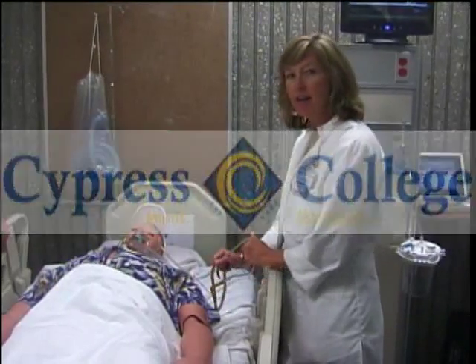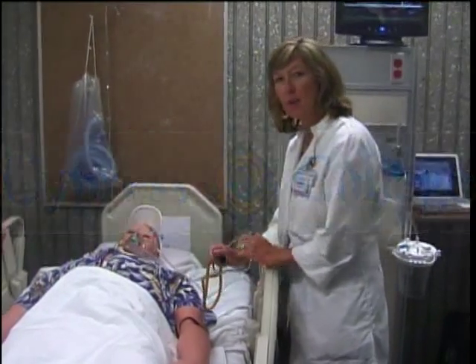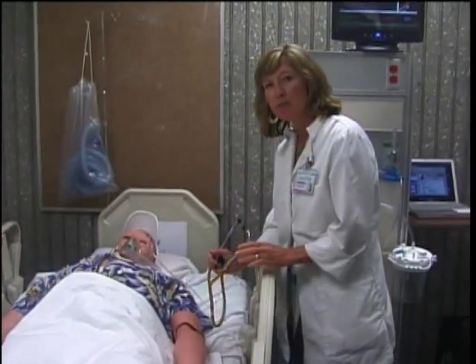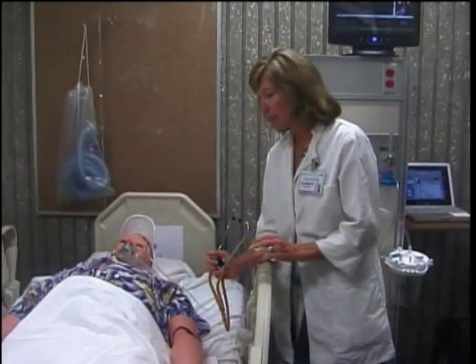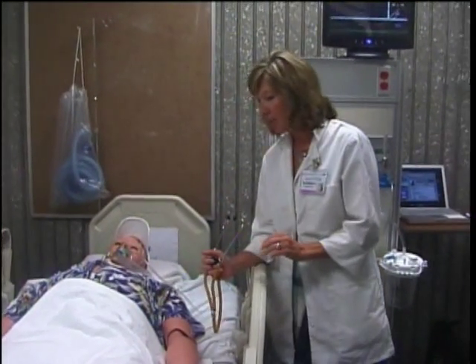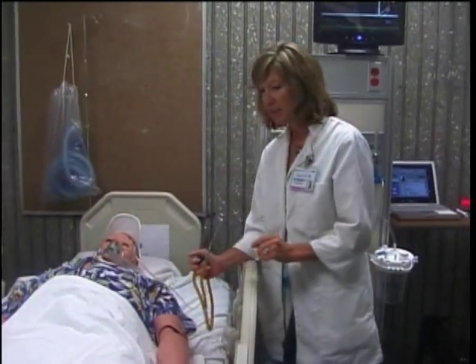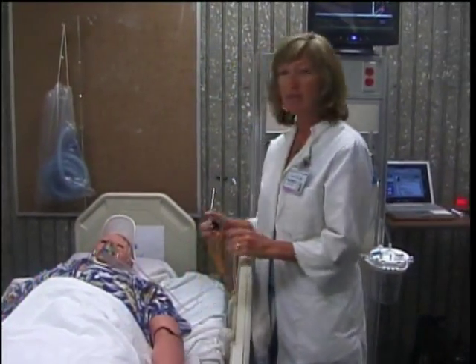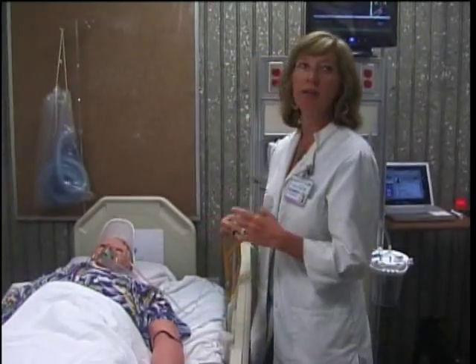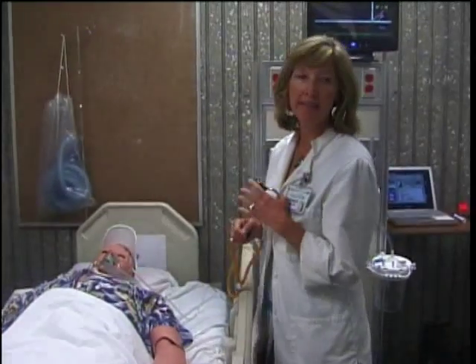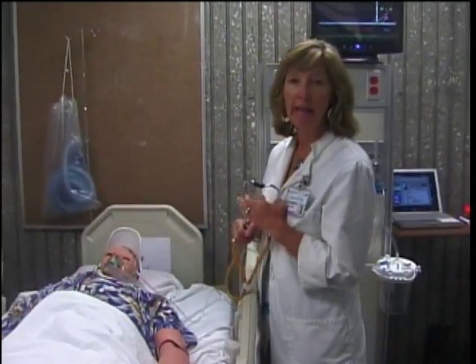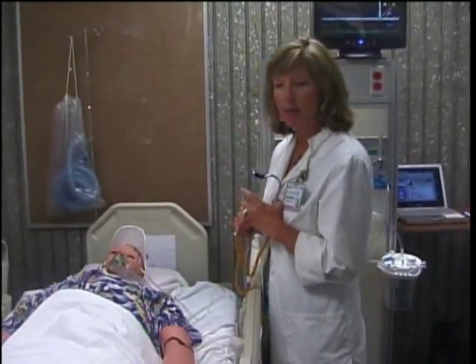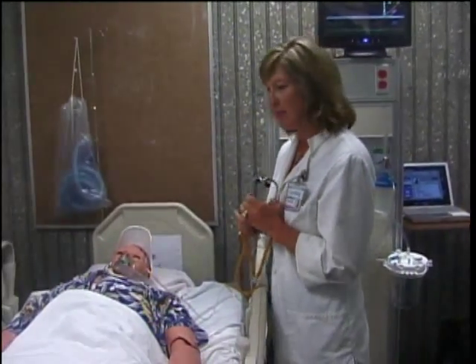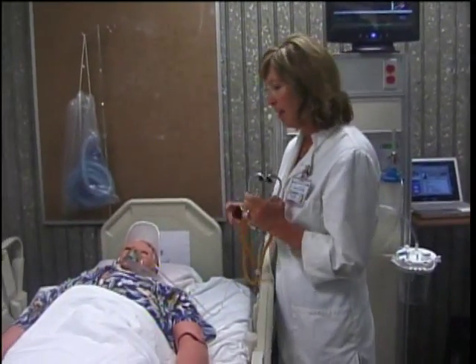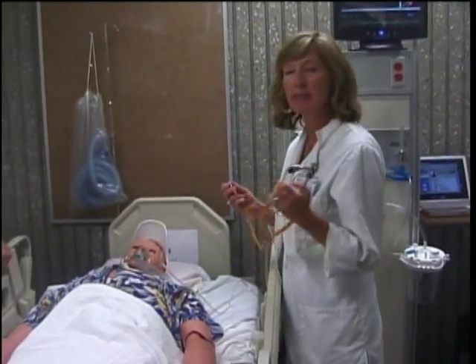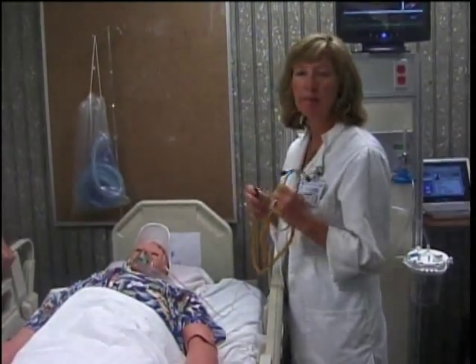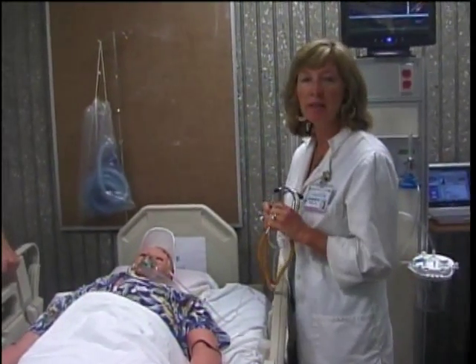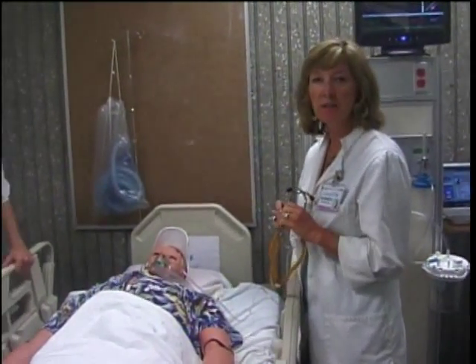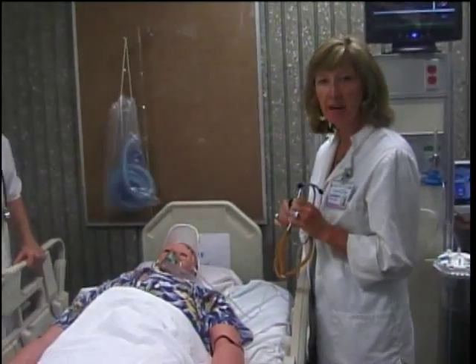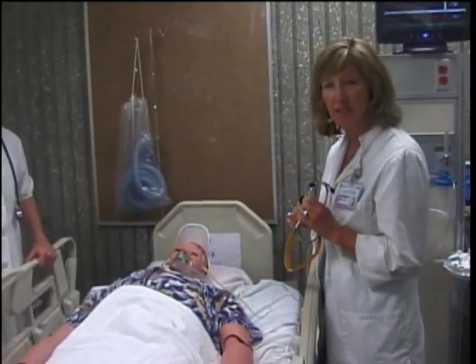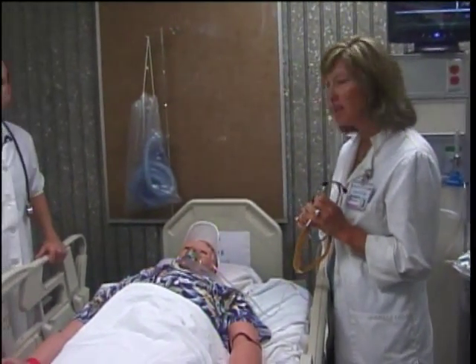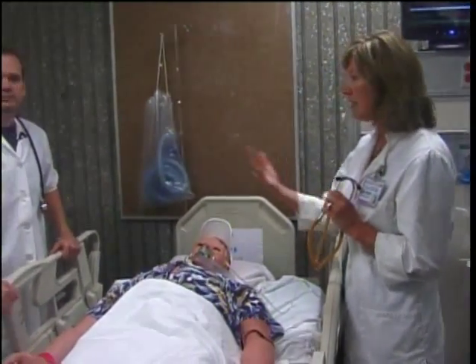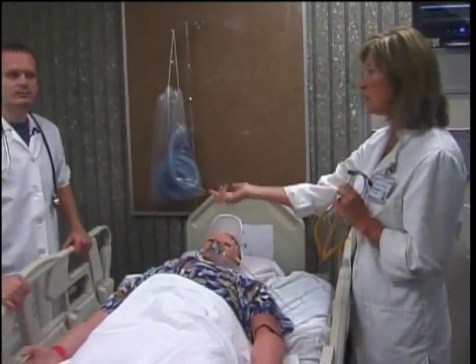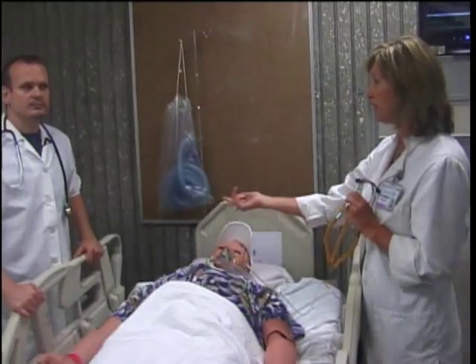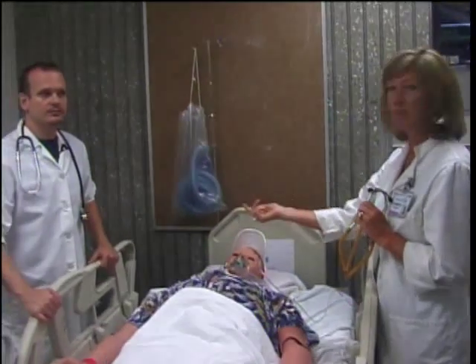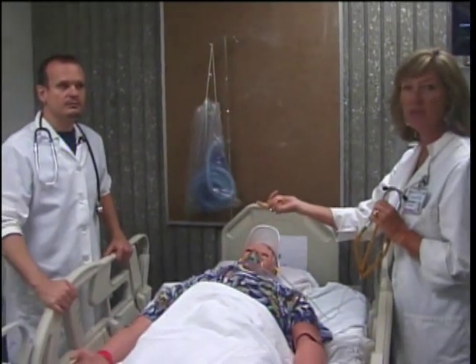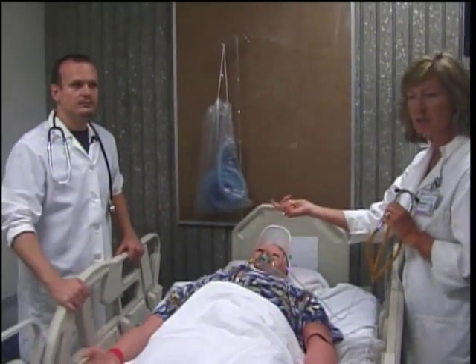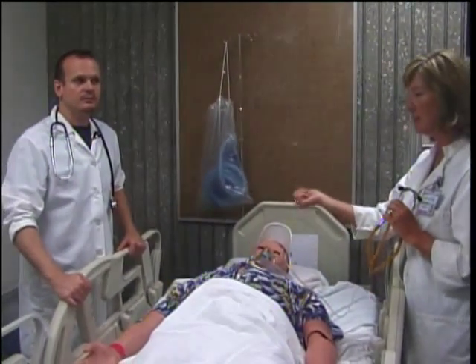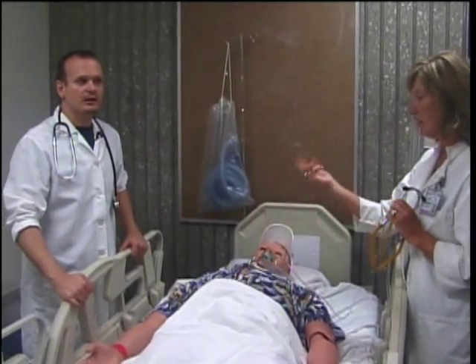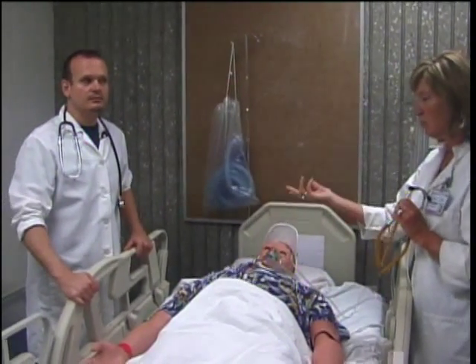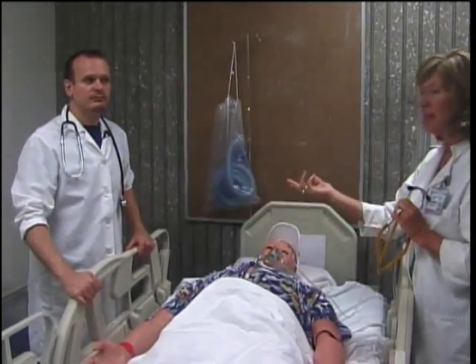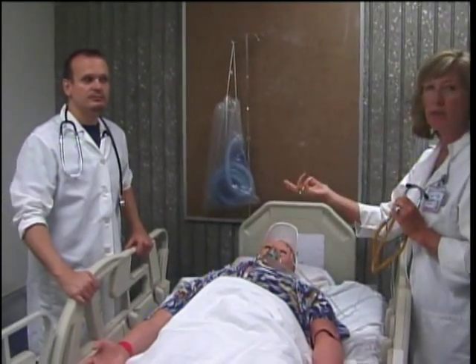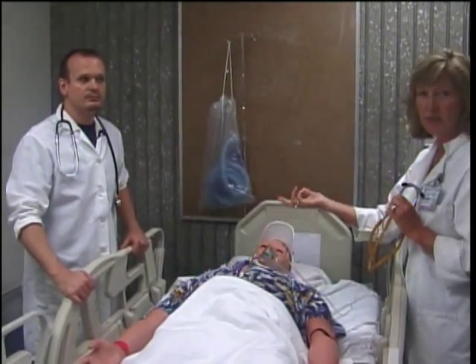Hi, welcome to Cypress College. This is our sim lab, and I'm Liz Putman, one of the nursing faculty here, and this is one of our first semester students, Bobby Winters.